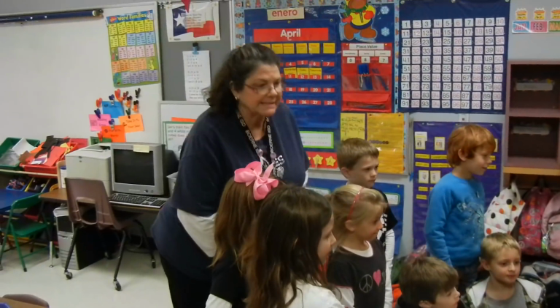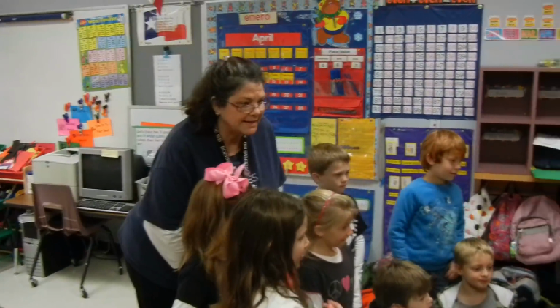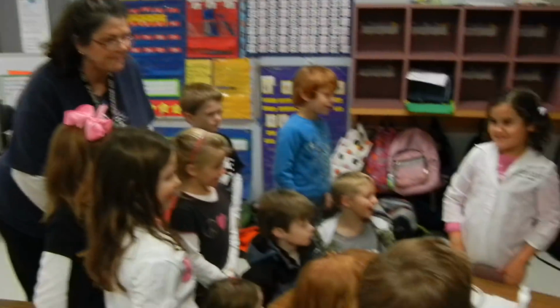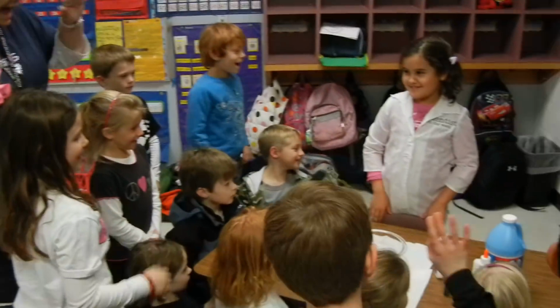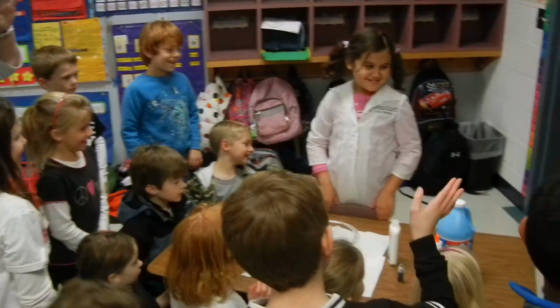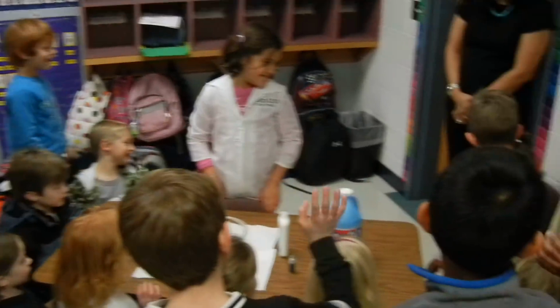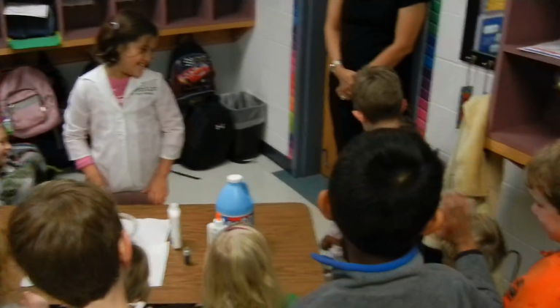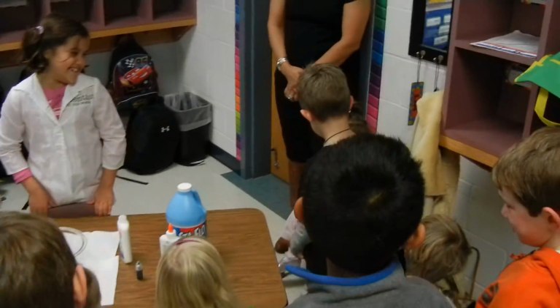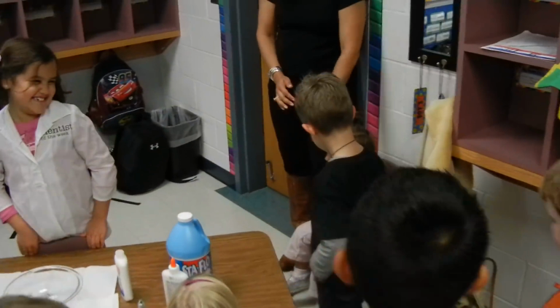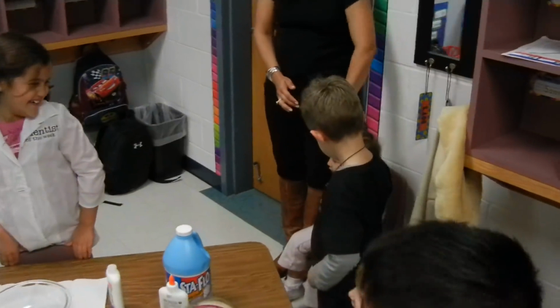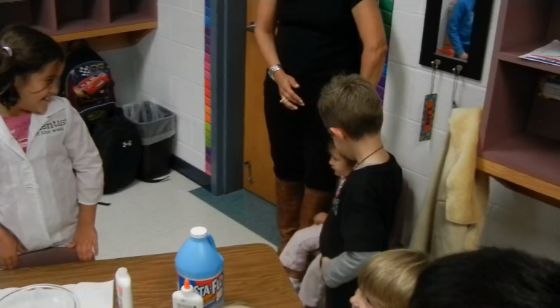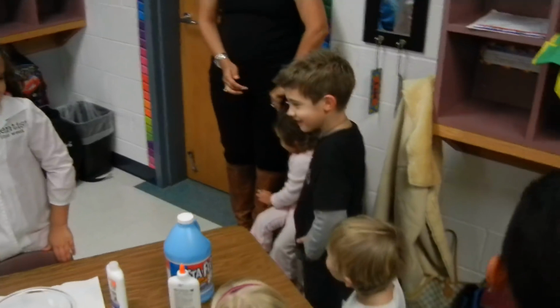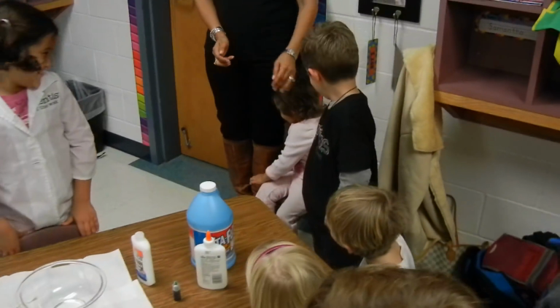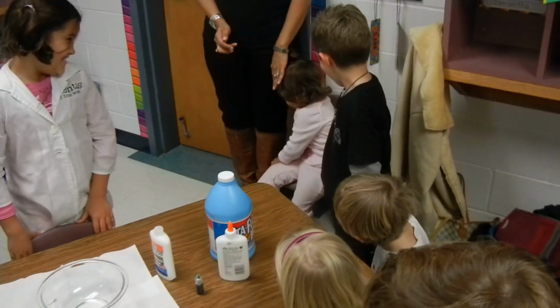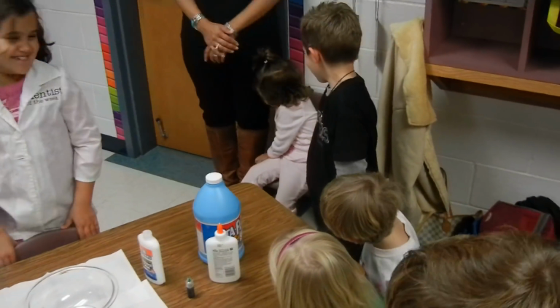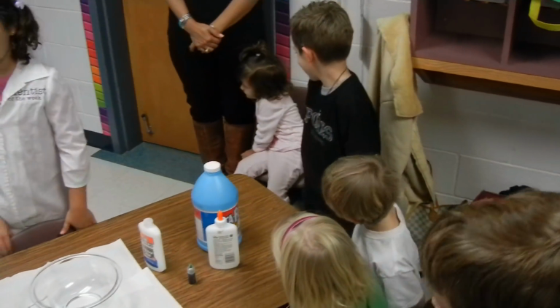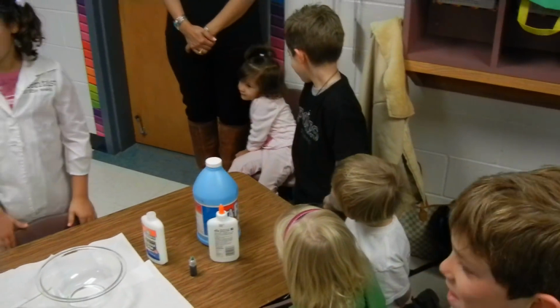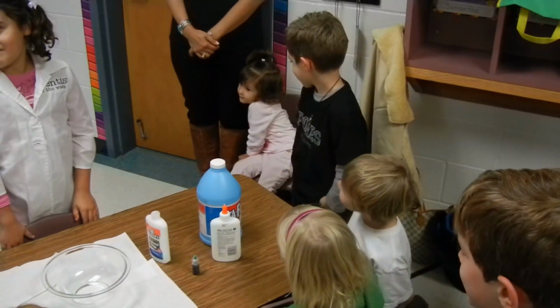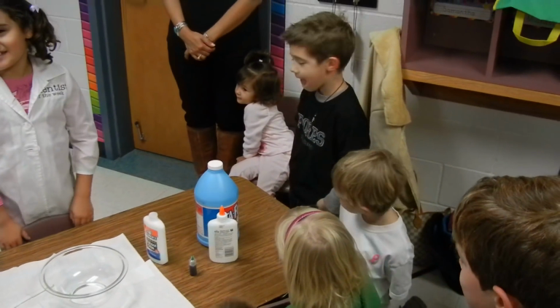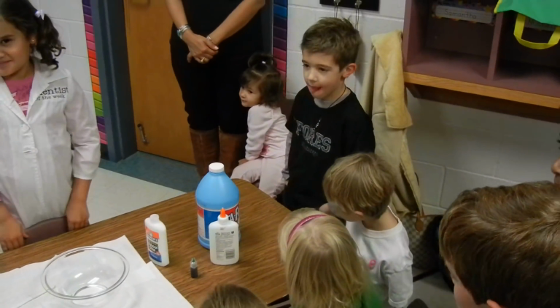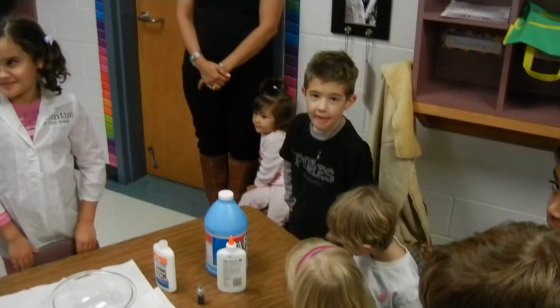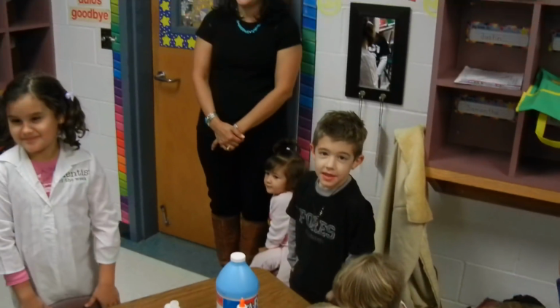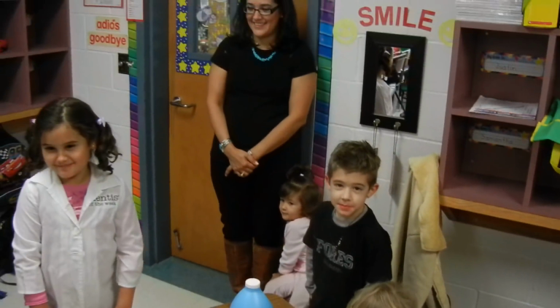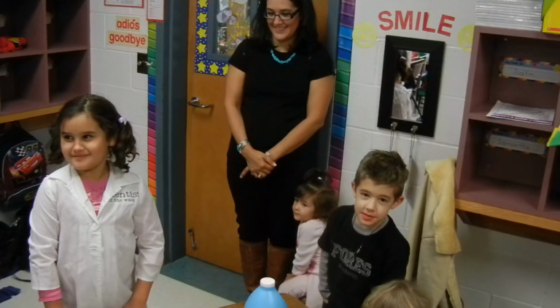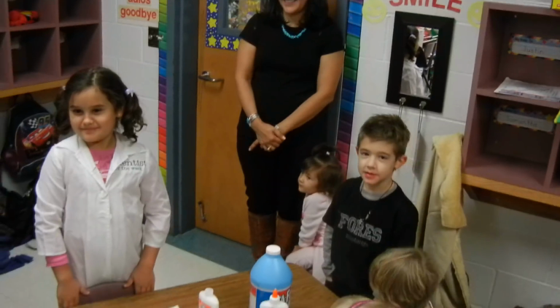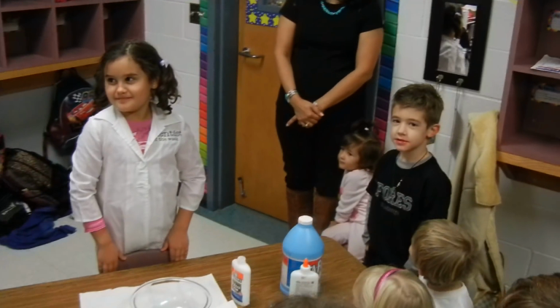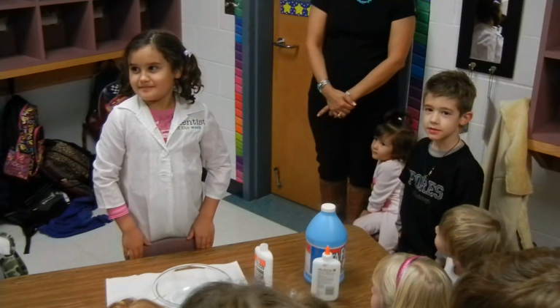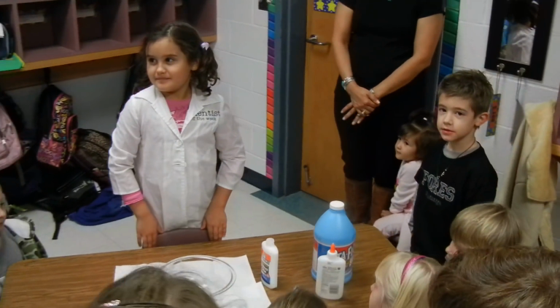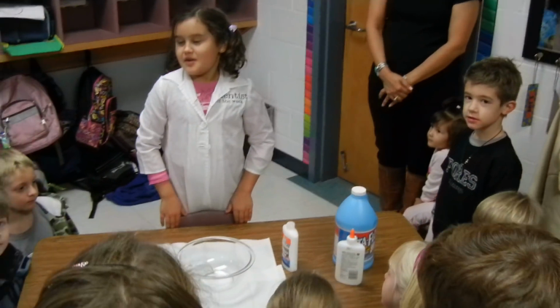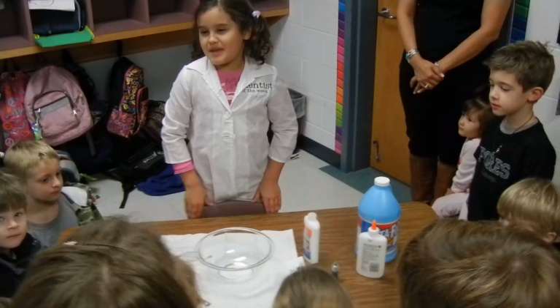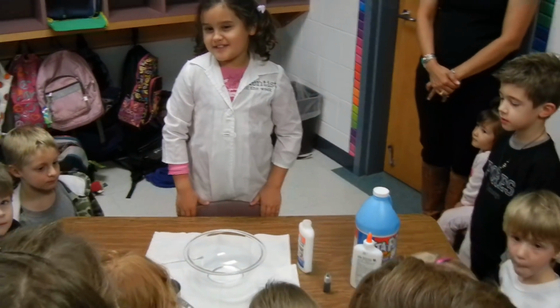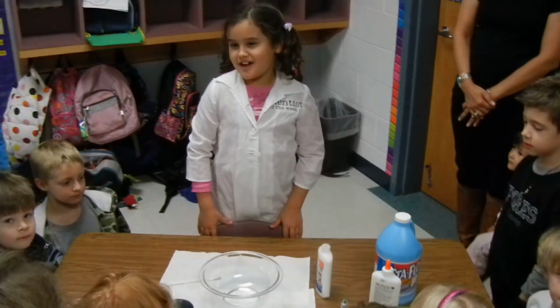Can everybody say hi, Danielle? Hi, Danielle! Okay, so your helpers today — your dad is the filmer, and Mommy's helping you over here. Now, tell us what you're going to do today. We're making slime.